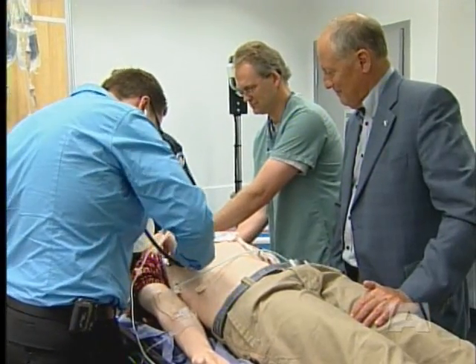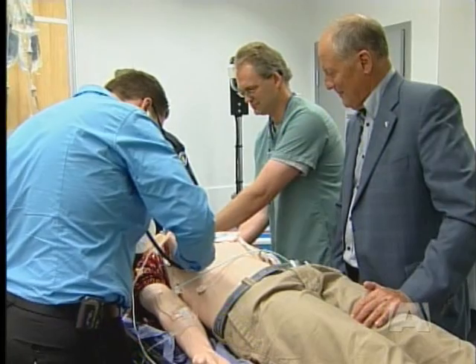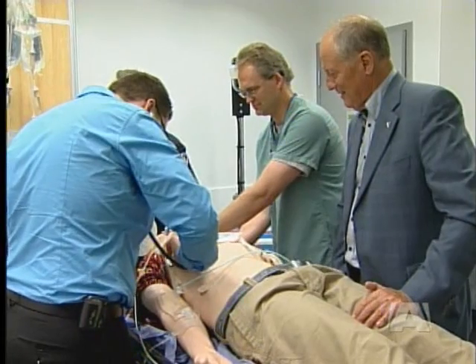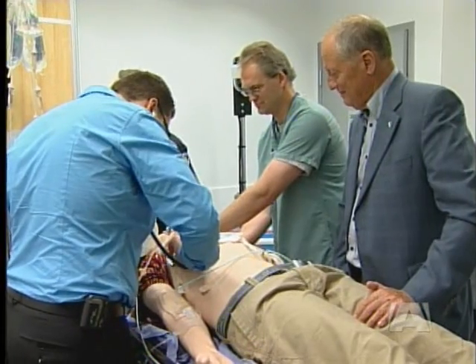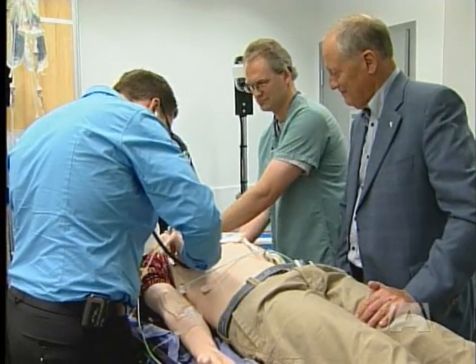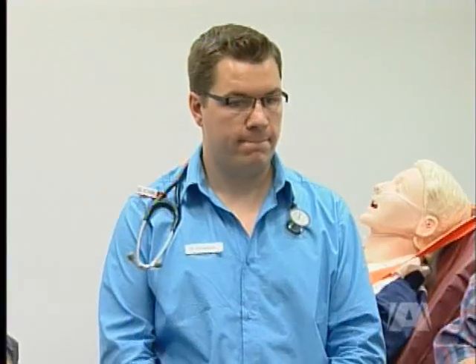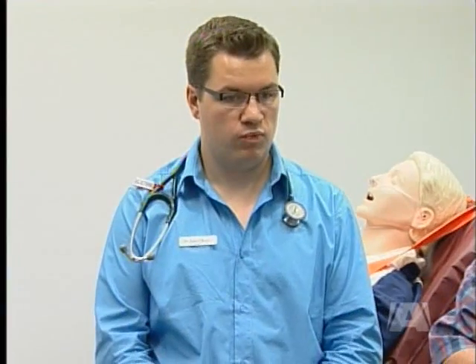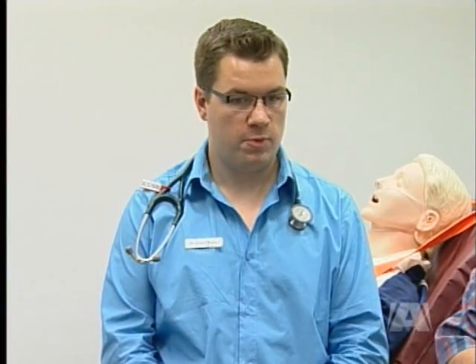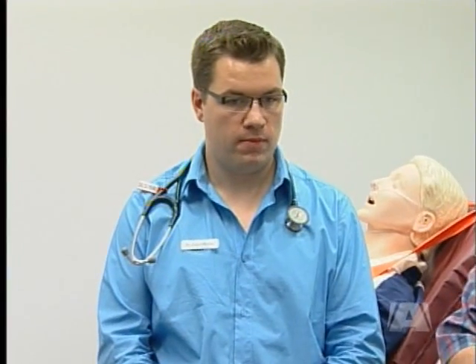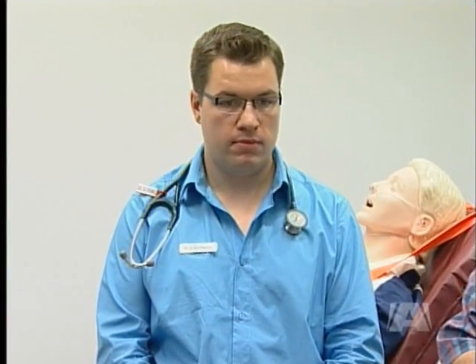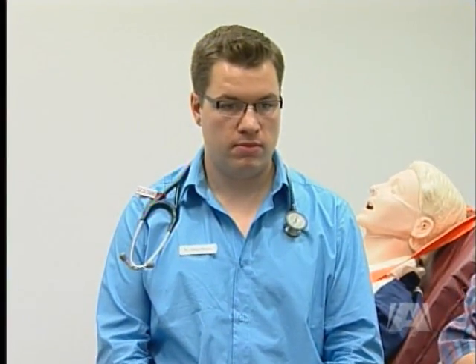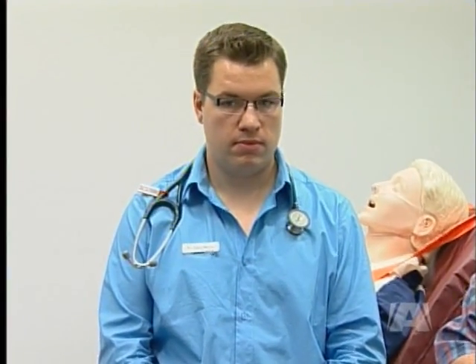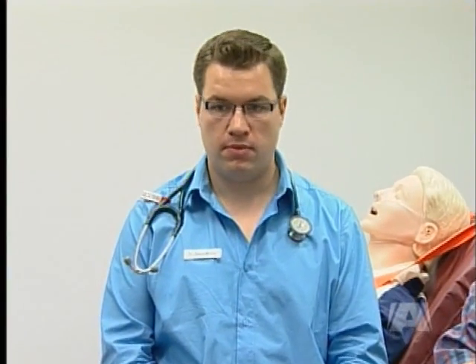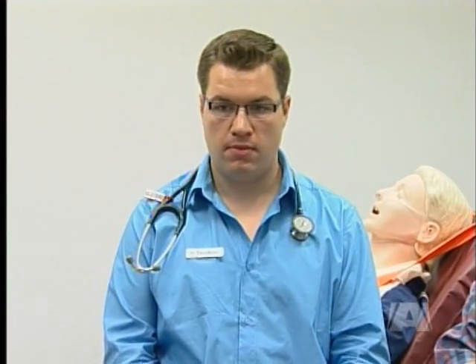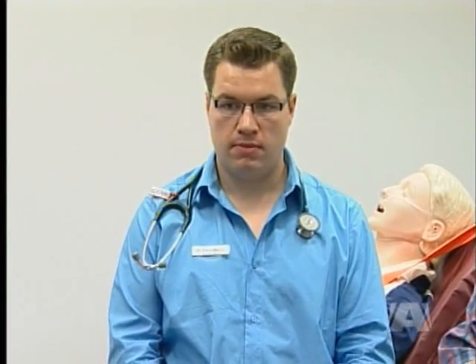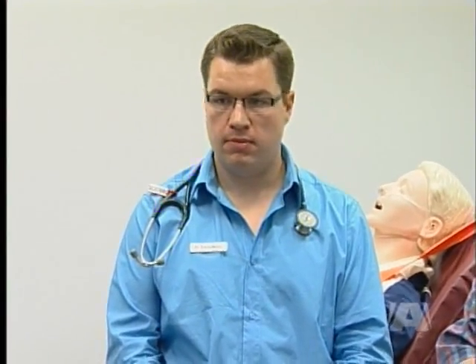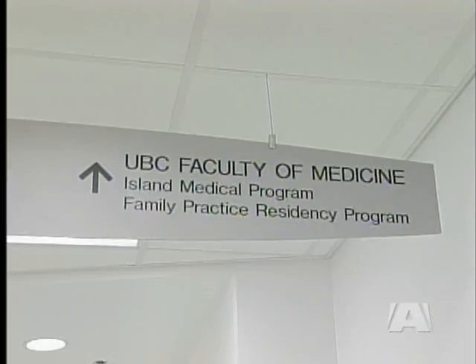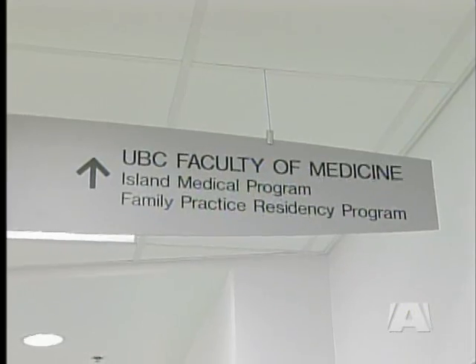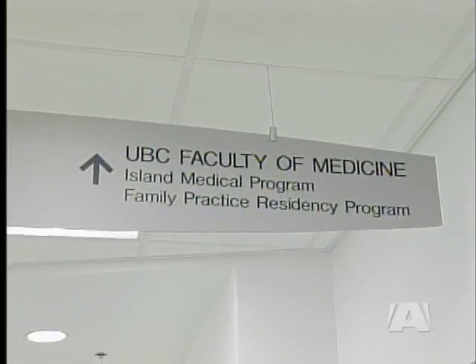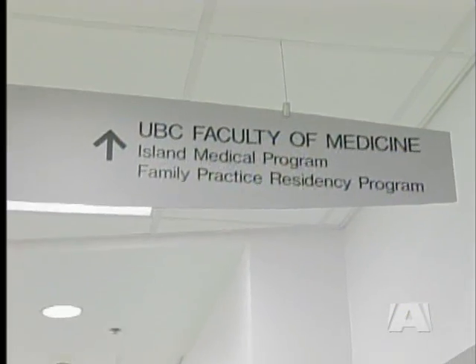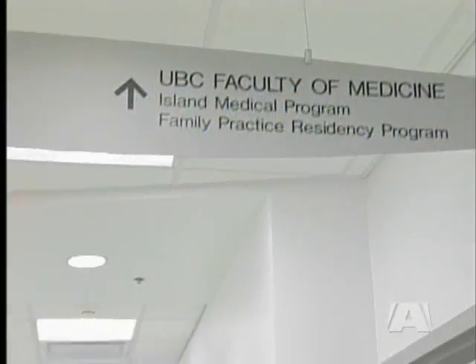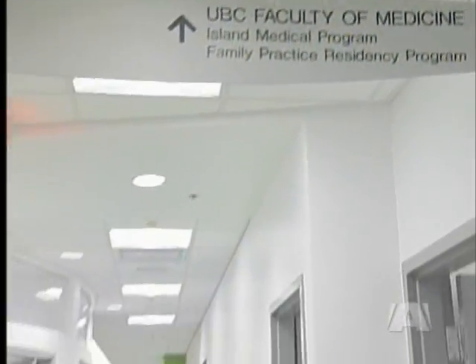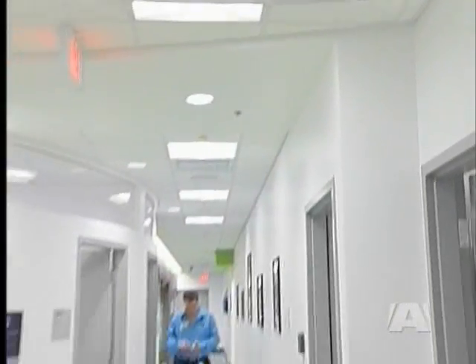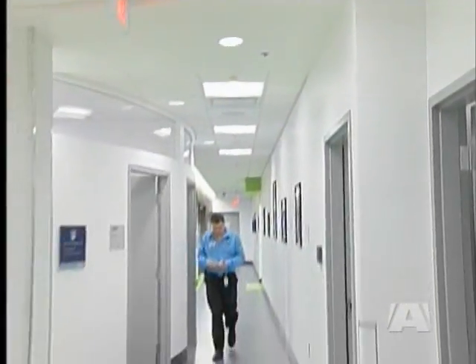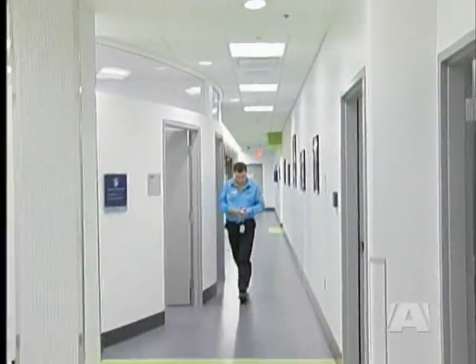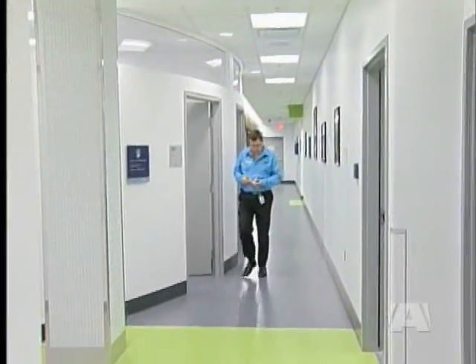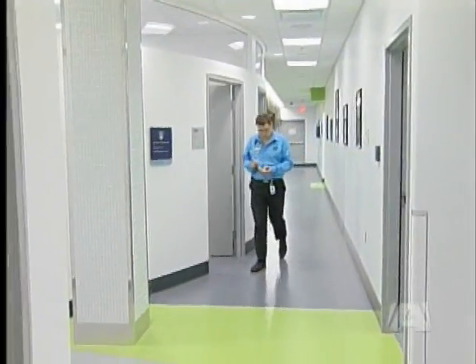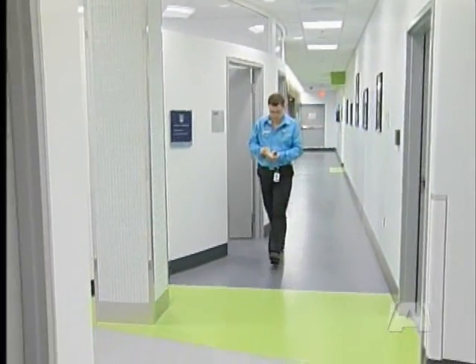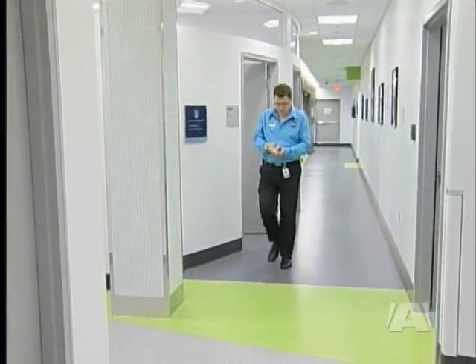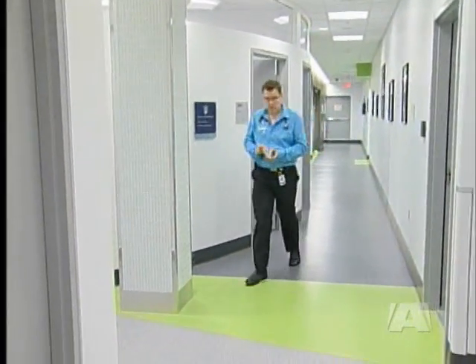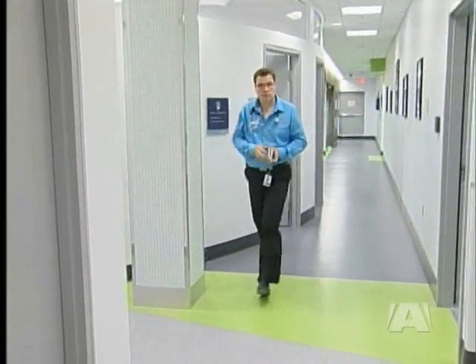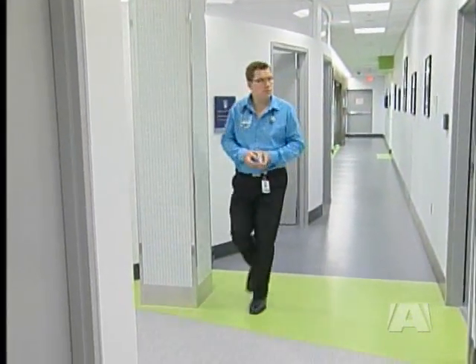The hospital is home to 16 family practice residents. Simon Moore is one of them. He says the new facility will enhance his medical education, preparing him for real-life experiences.